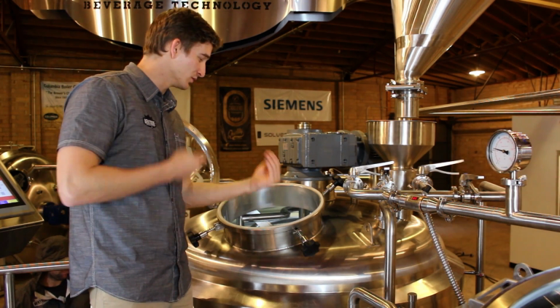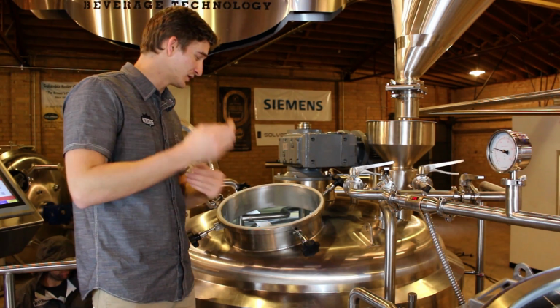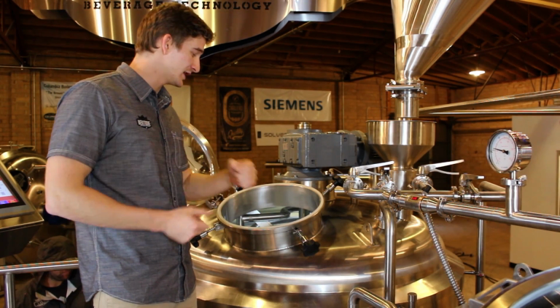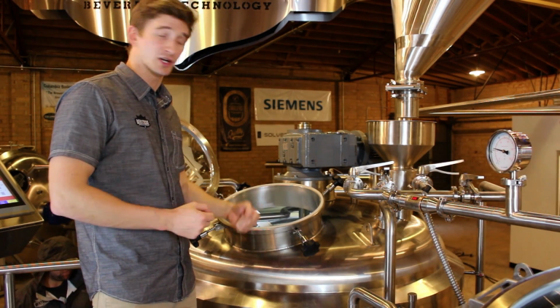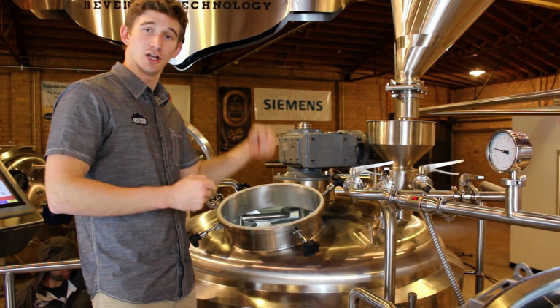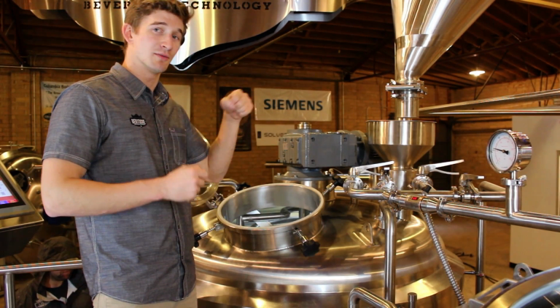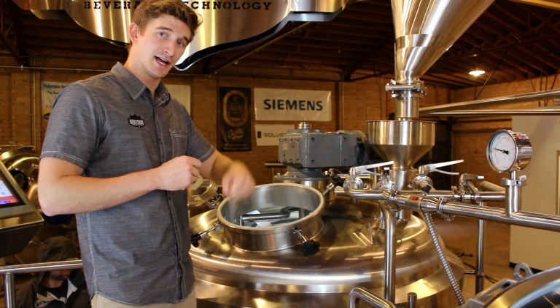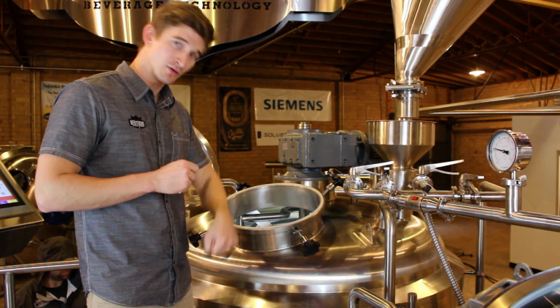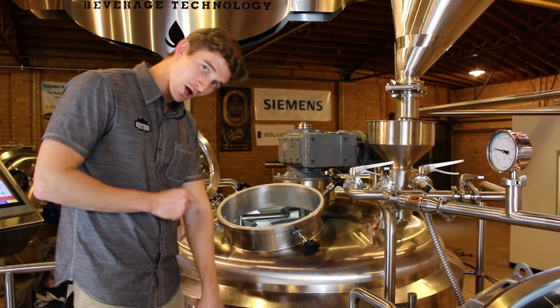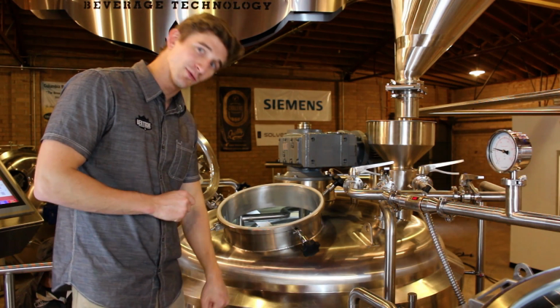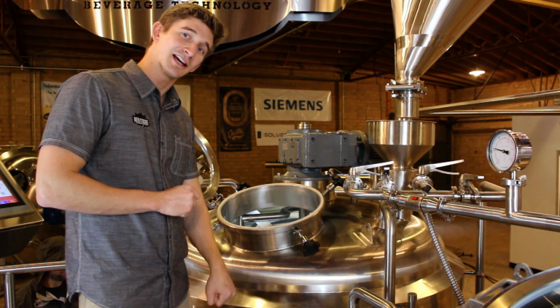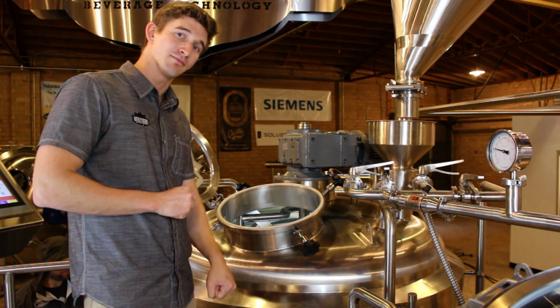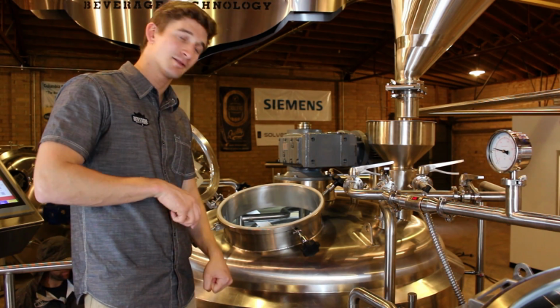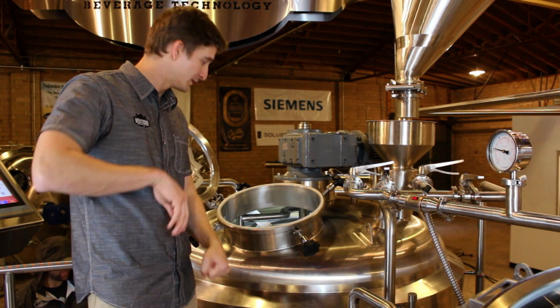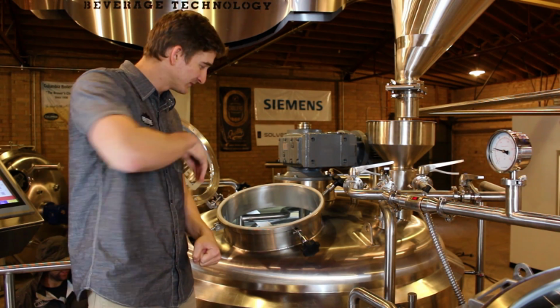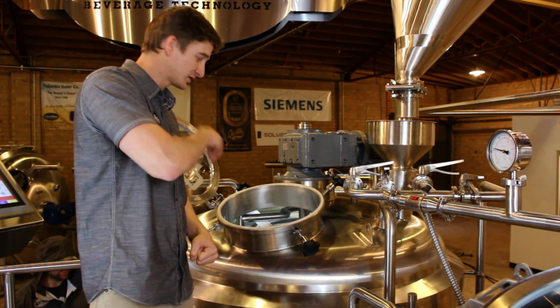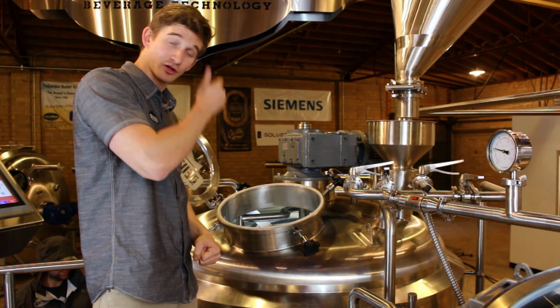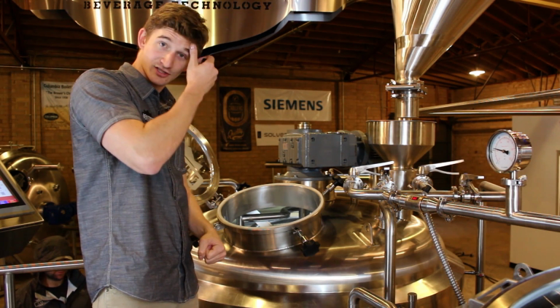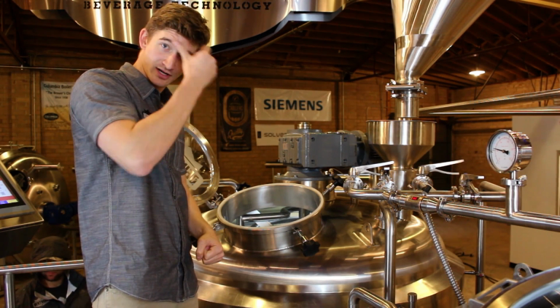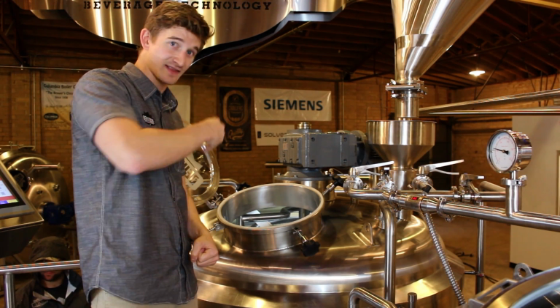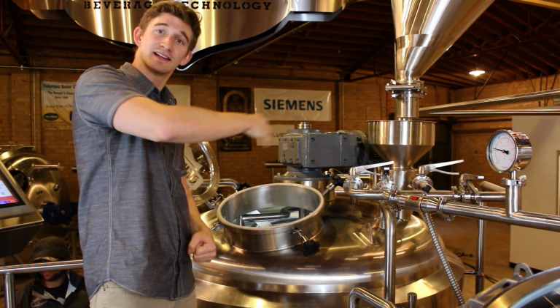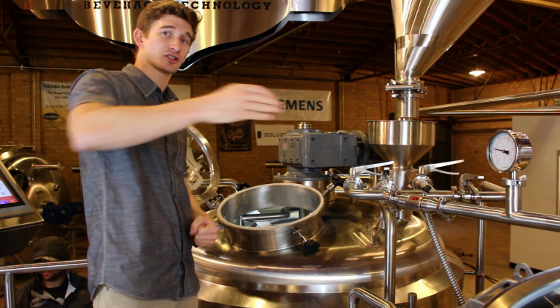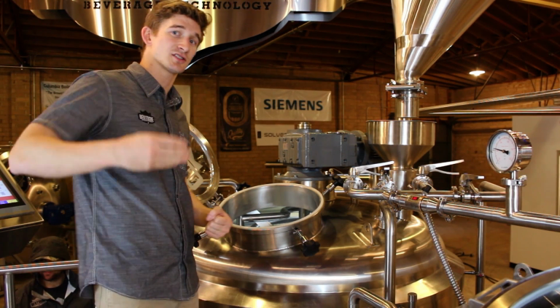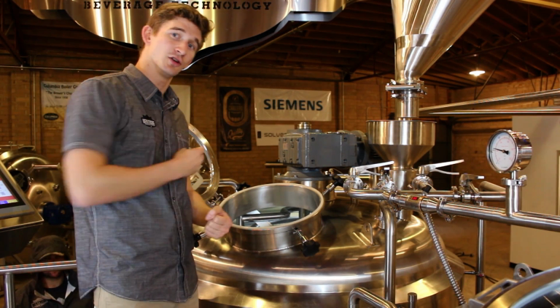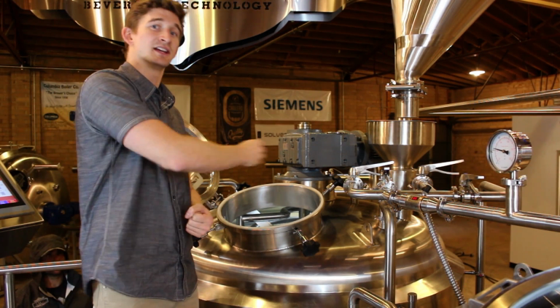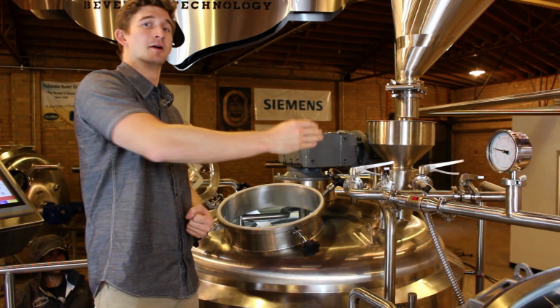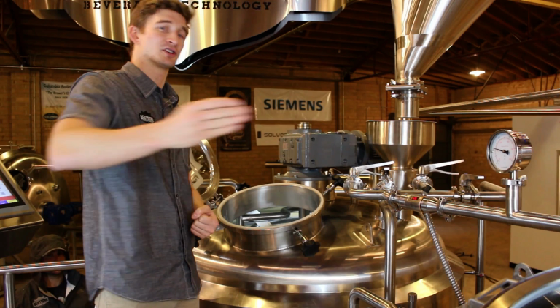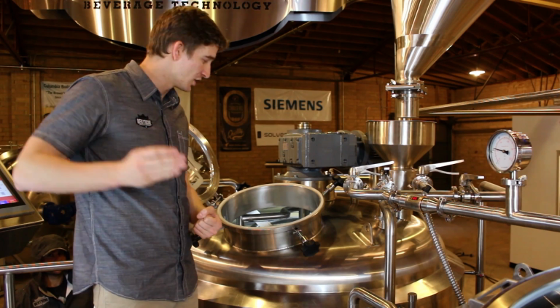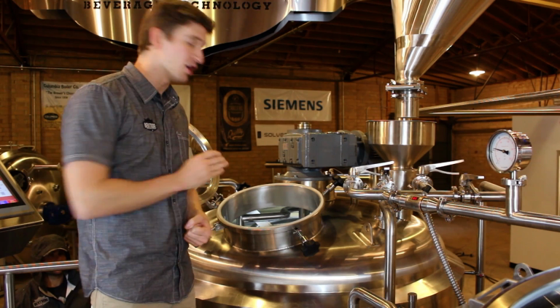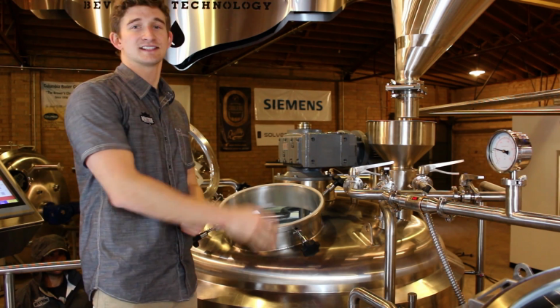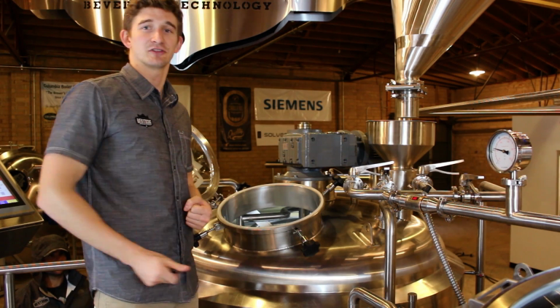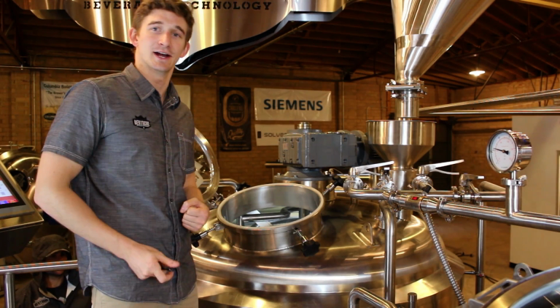Once we're ready, we're going to lower the plow all the way down to the bottom, turn our rakes on, and then that's just going to slowly push all that spent grain out.